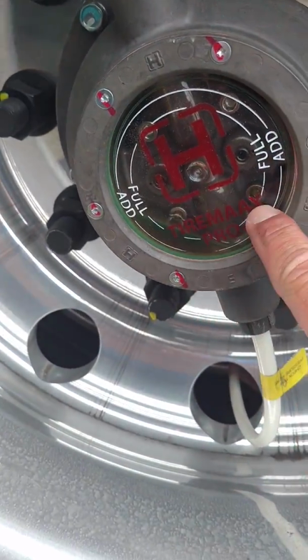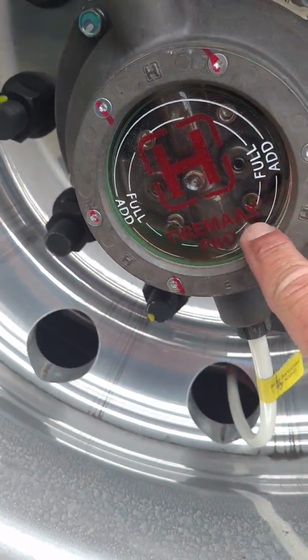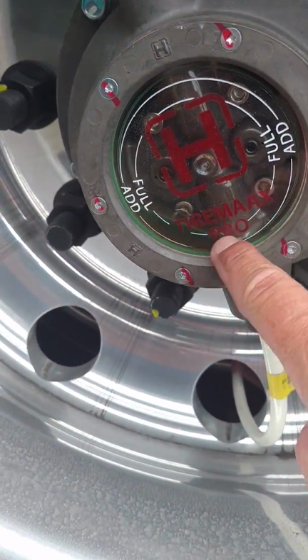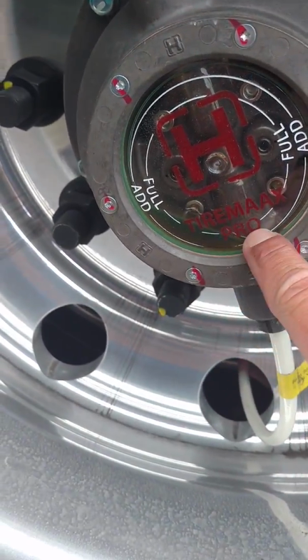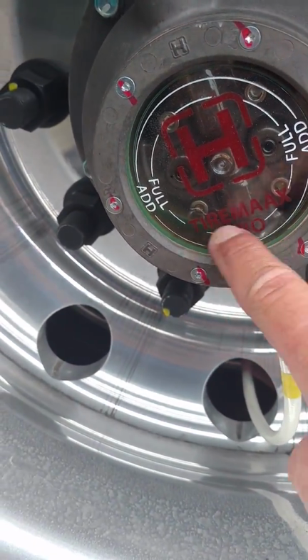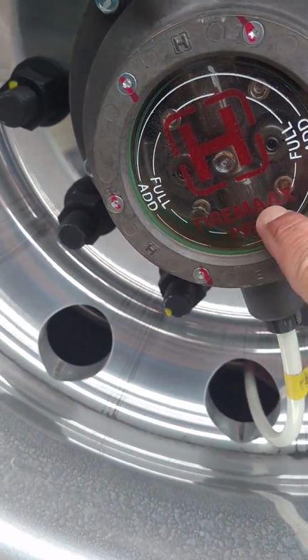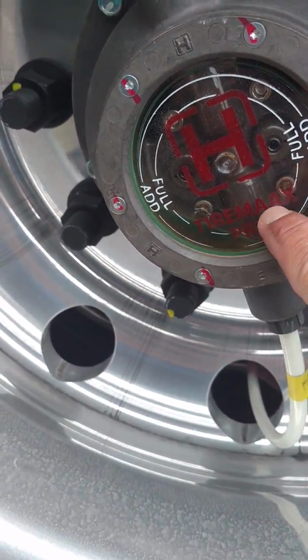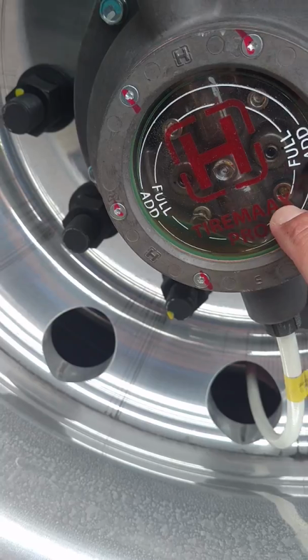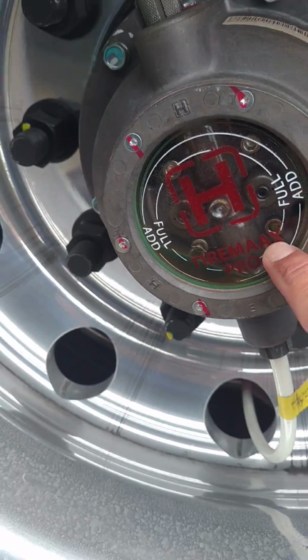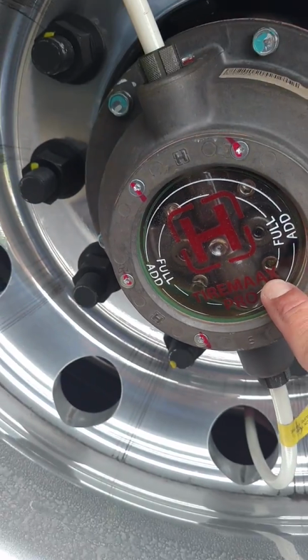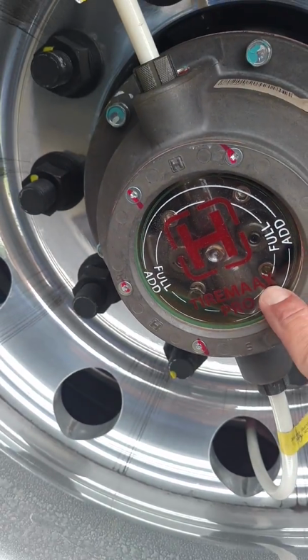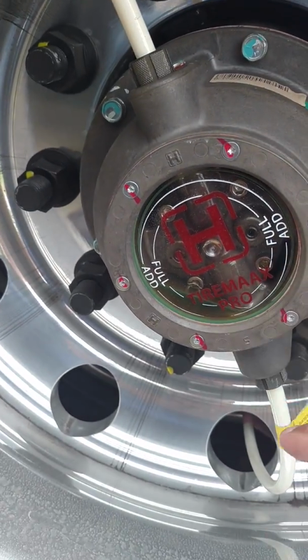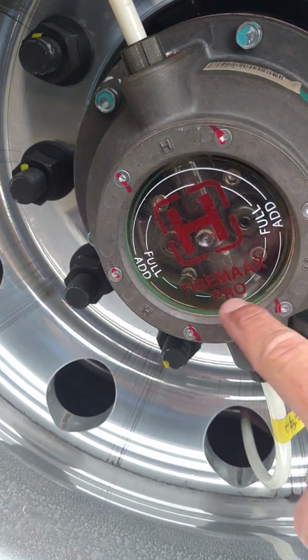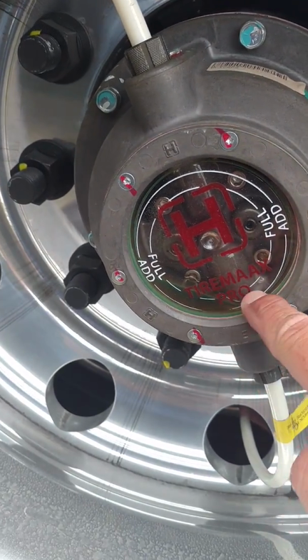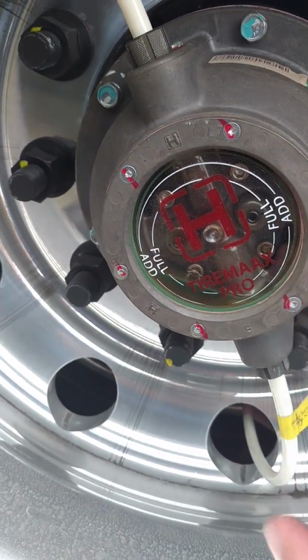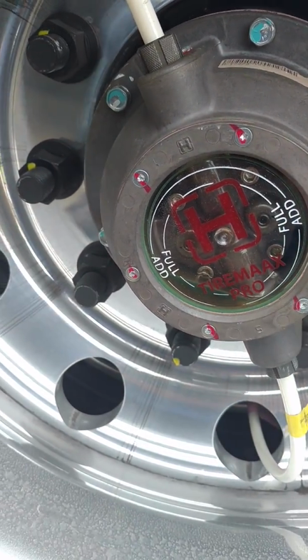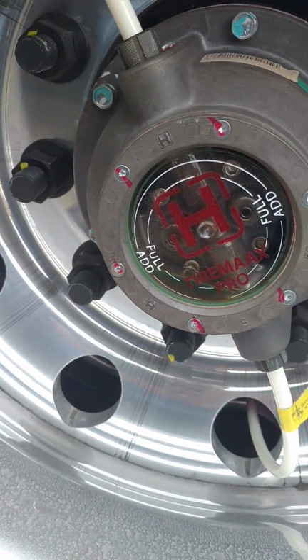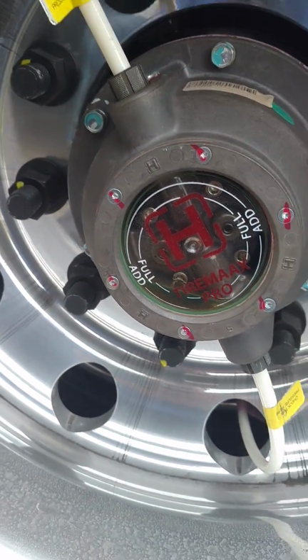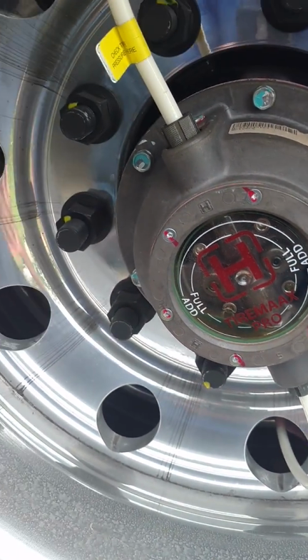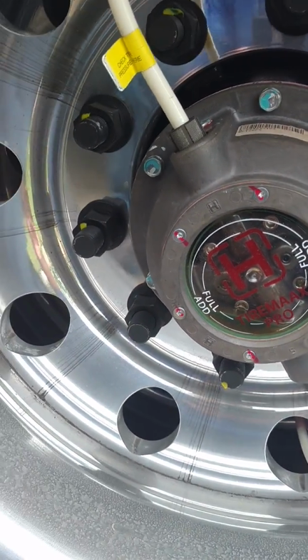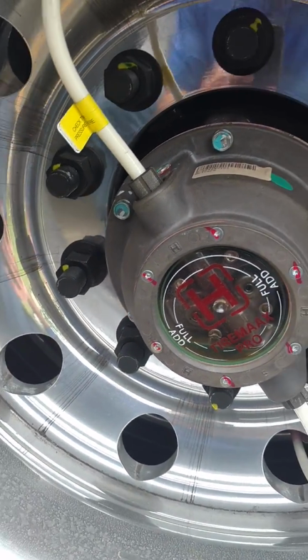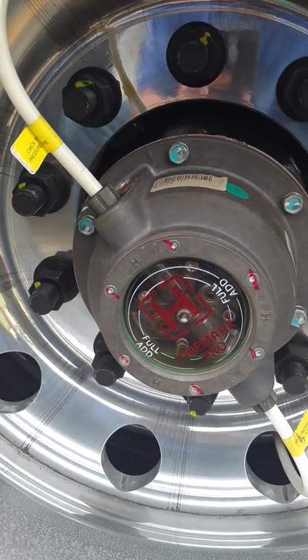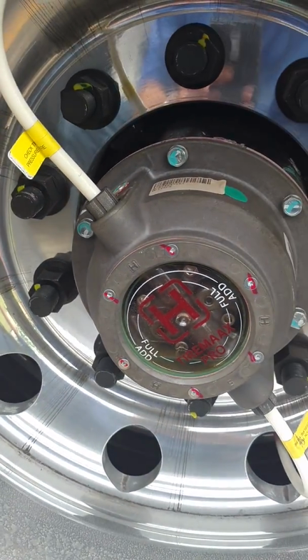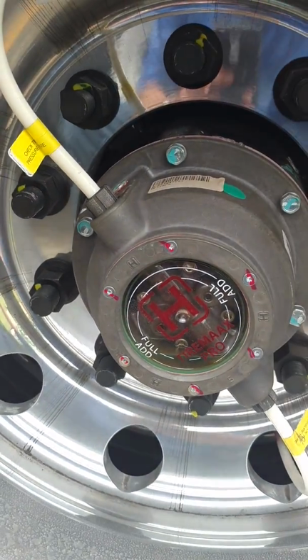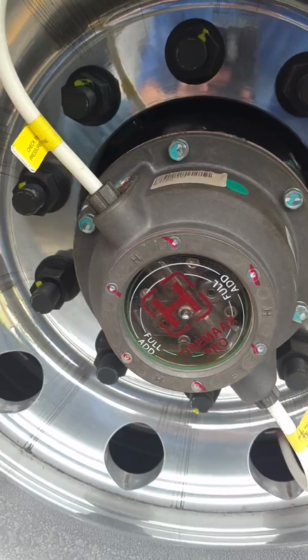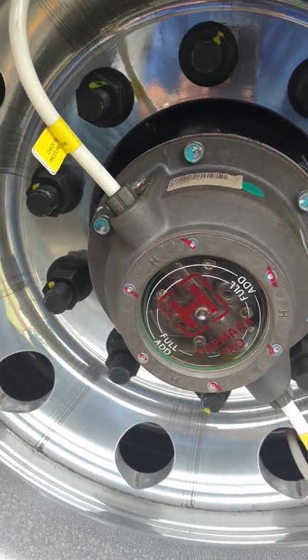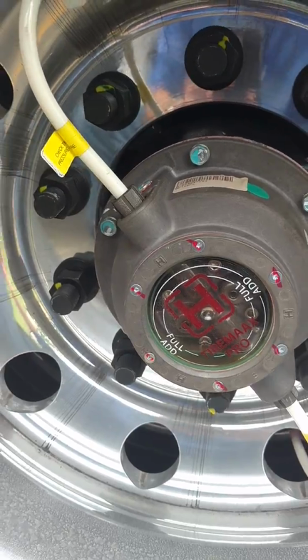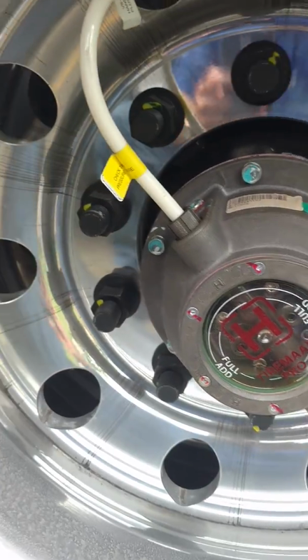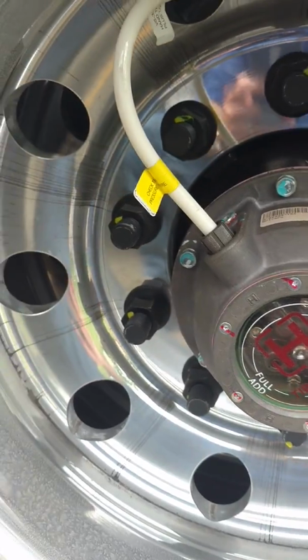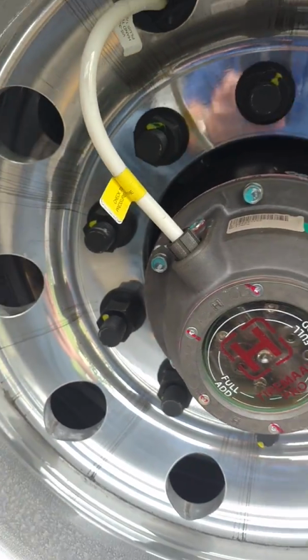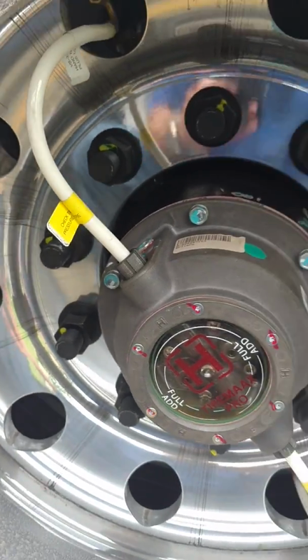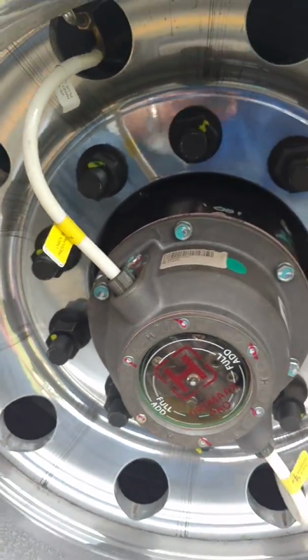The TireMax Pro — the regular TireMax will only keep the tires inflated, but the Pro will let the air exhaust as well in case they get too much pressure in them.